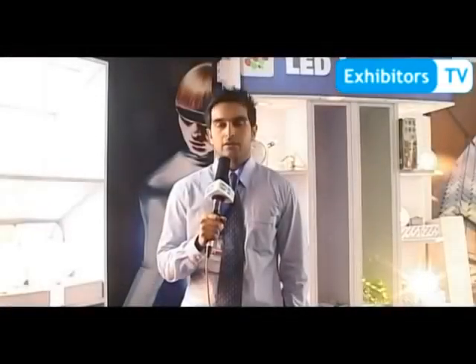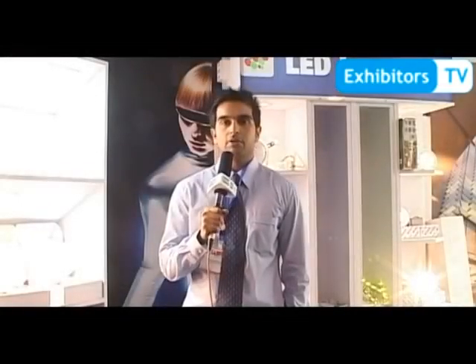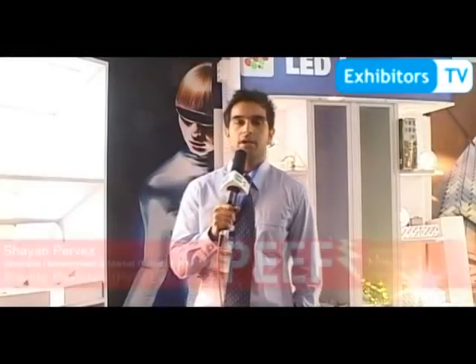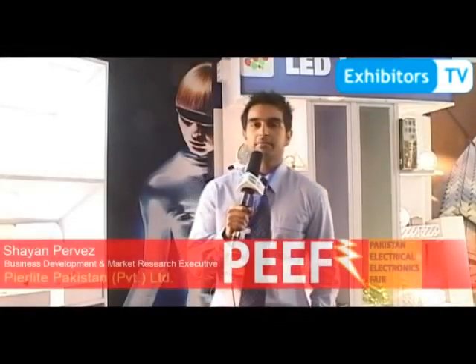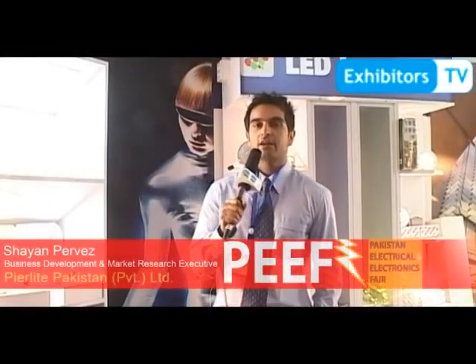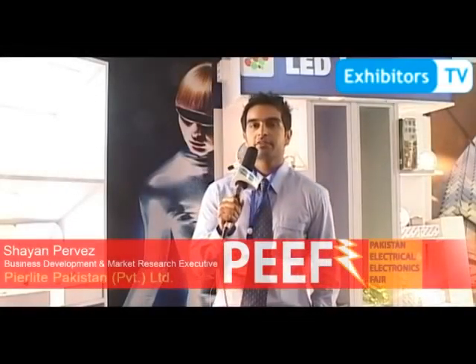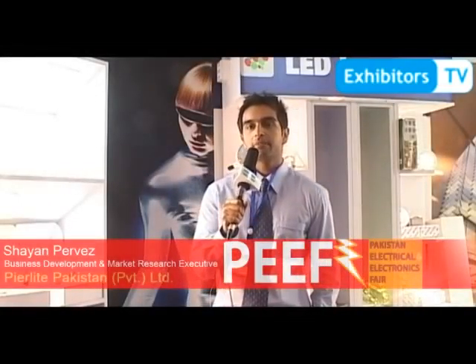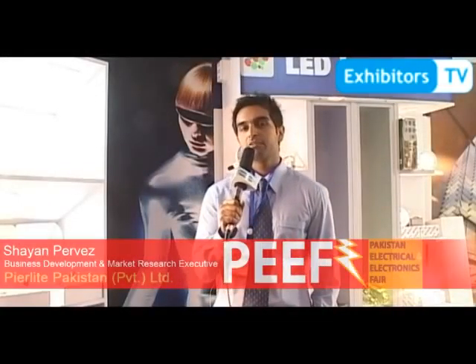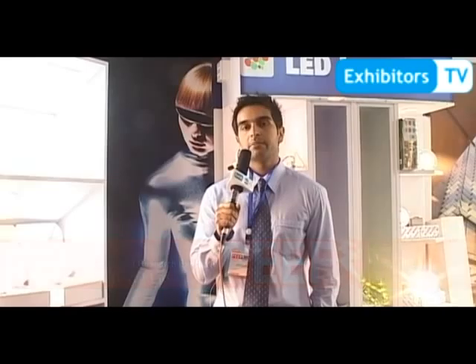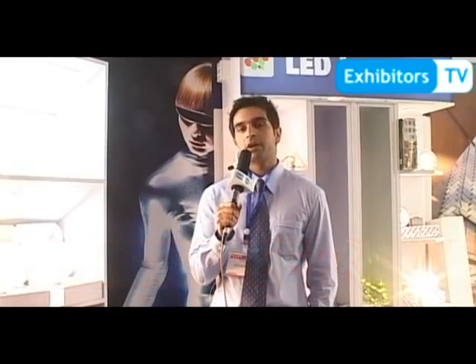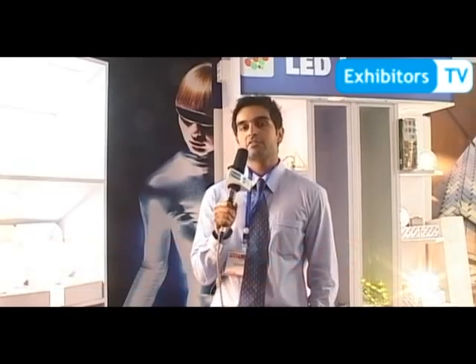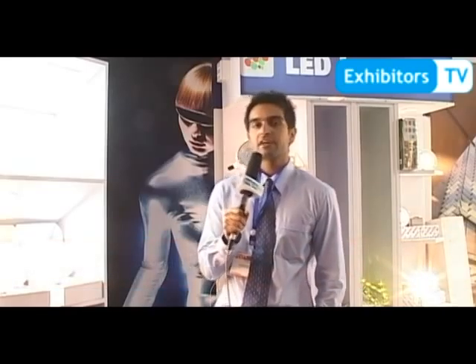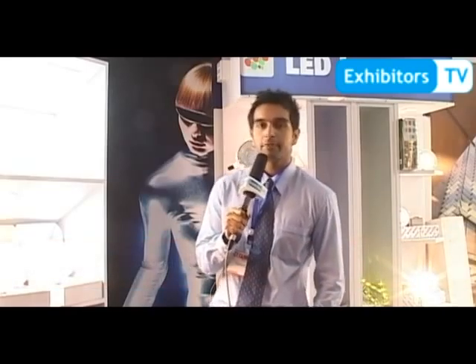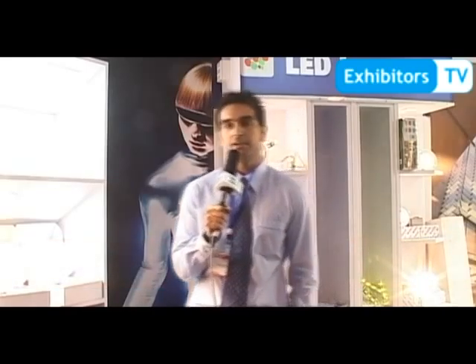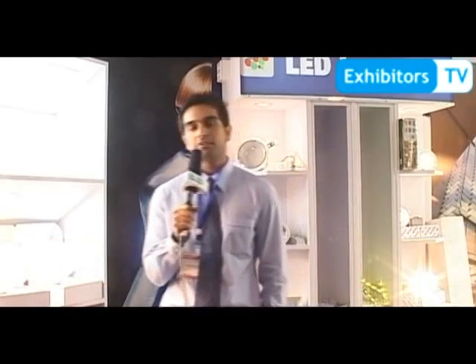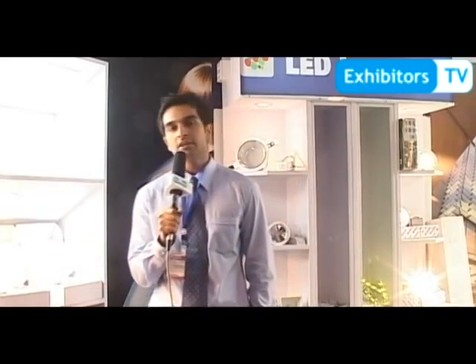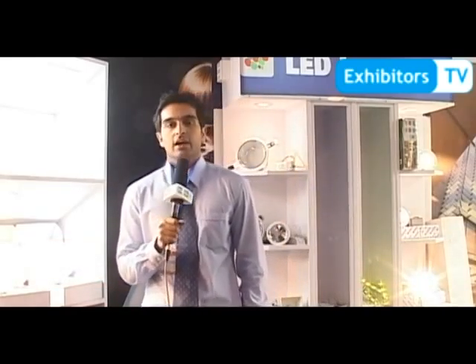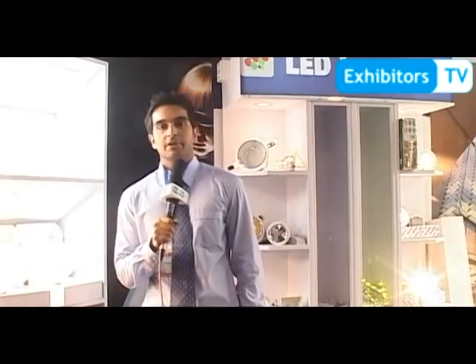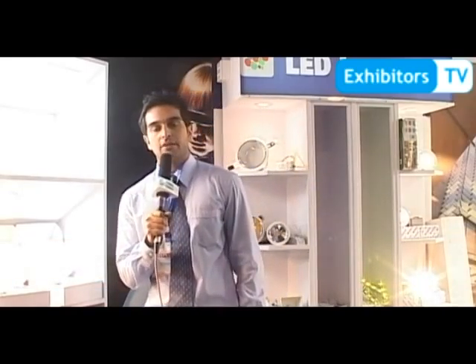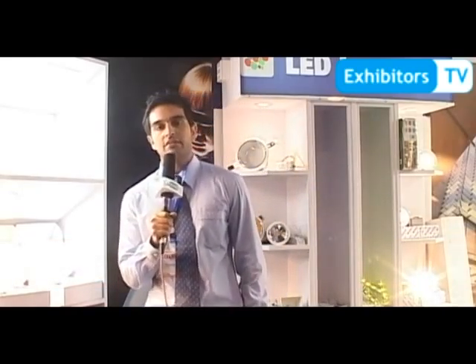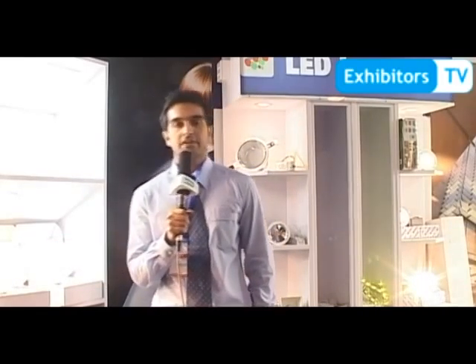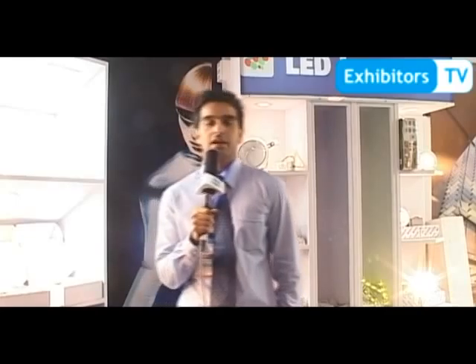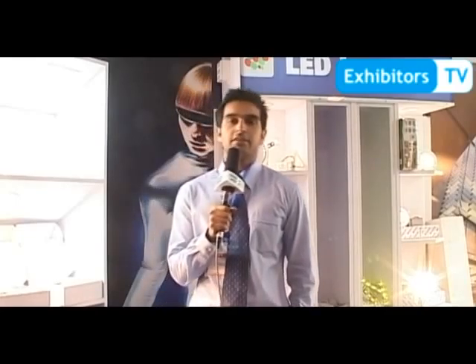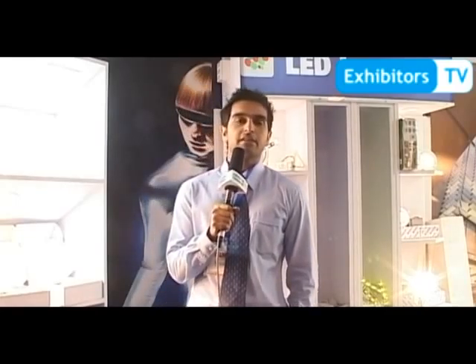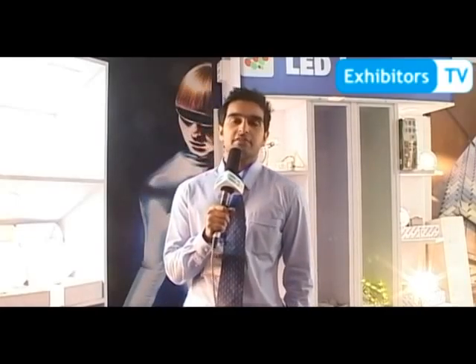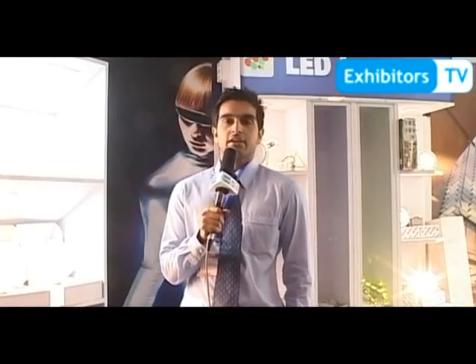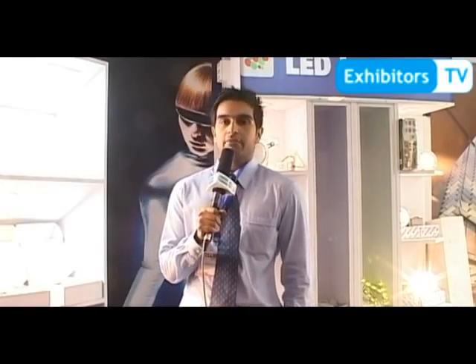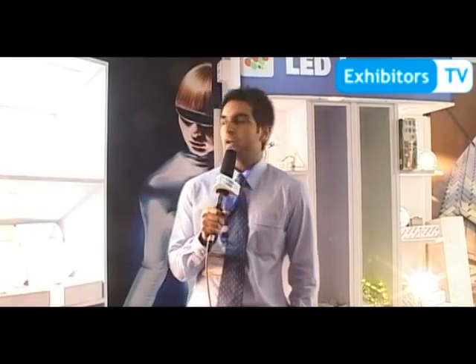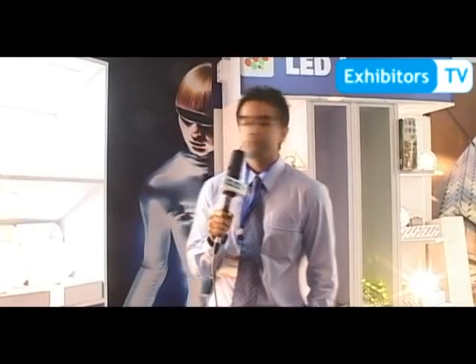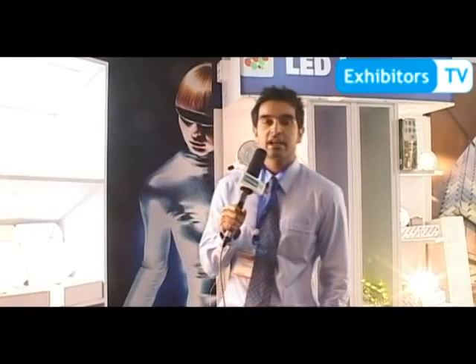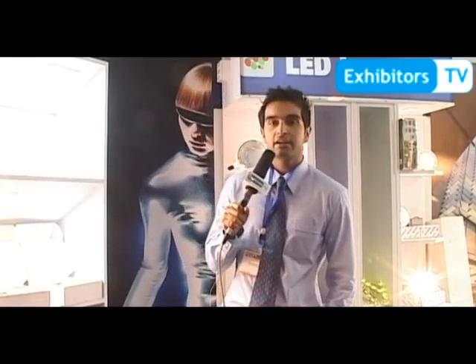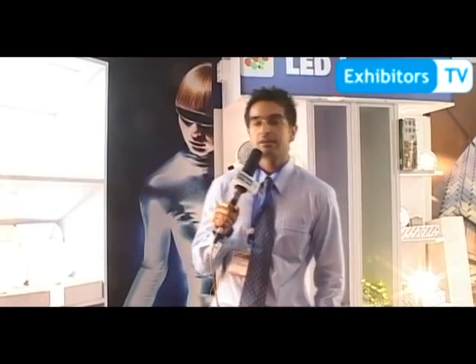As-salamu alaykum, my name is Shayan Parvez and I'm a business development and market research executive from PureLight Pakistan. PureLight Pakistan is an Australian multinational company and we deal in professional lighting solutions.